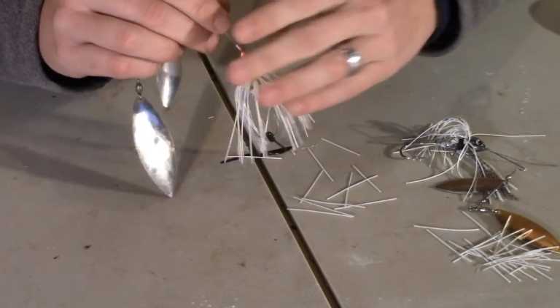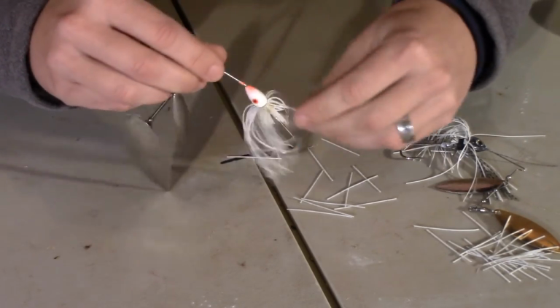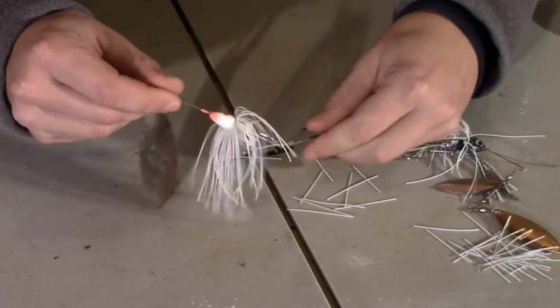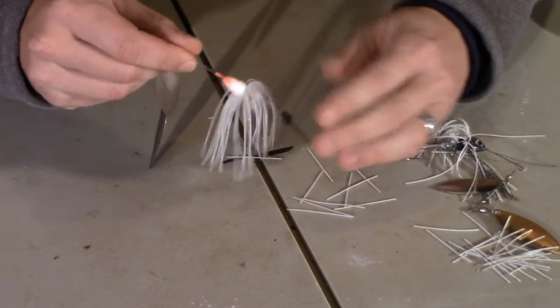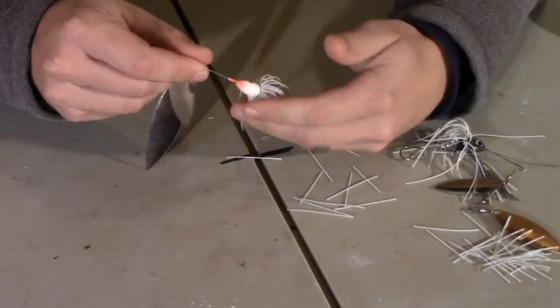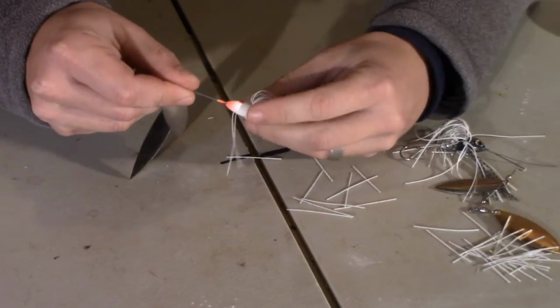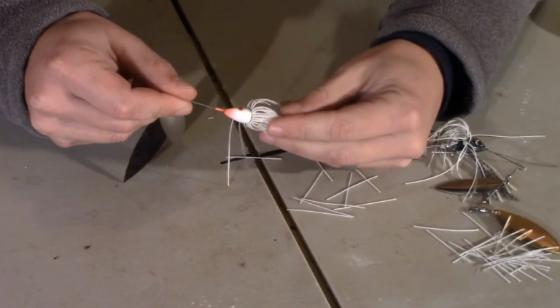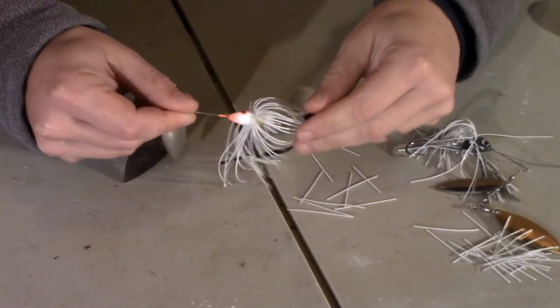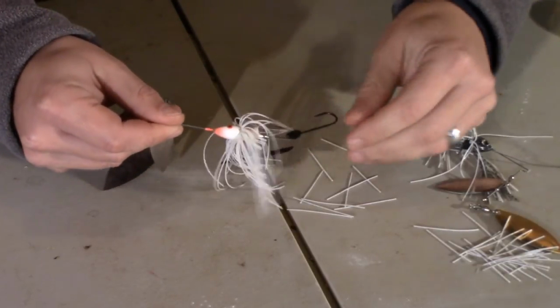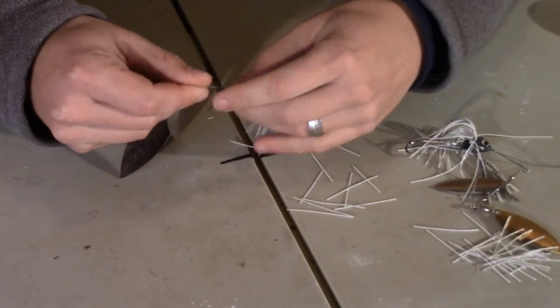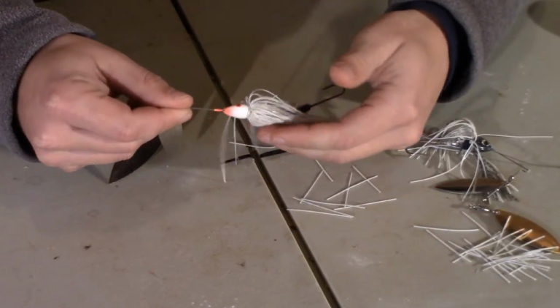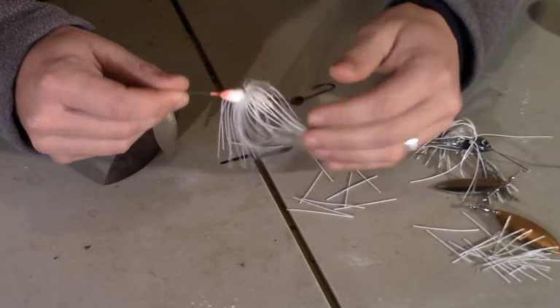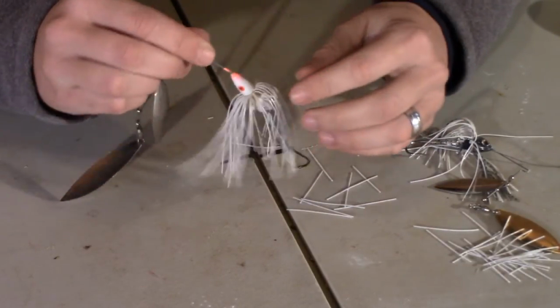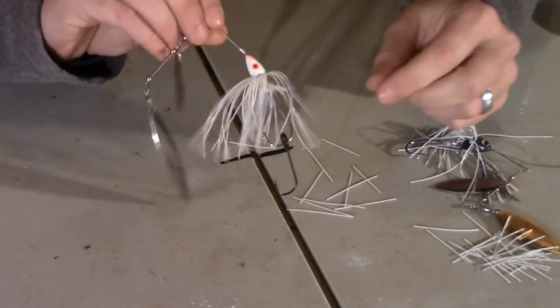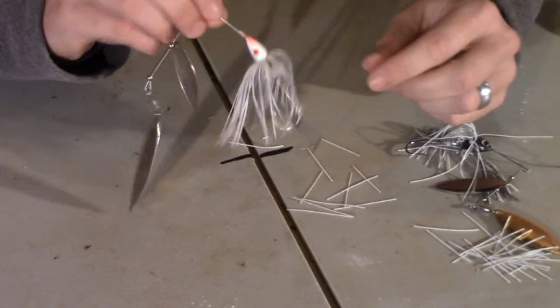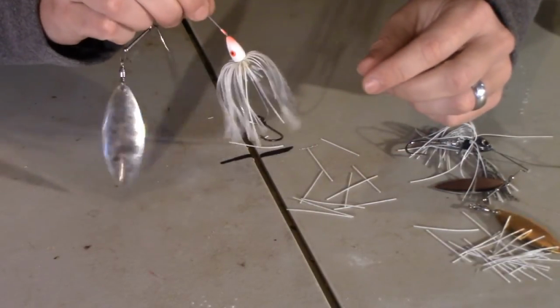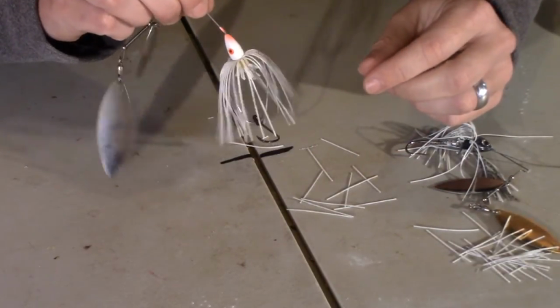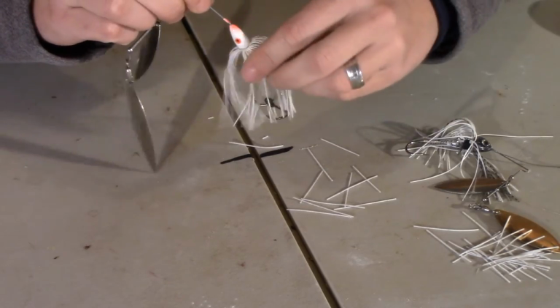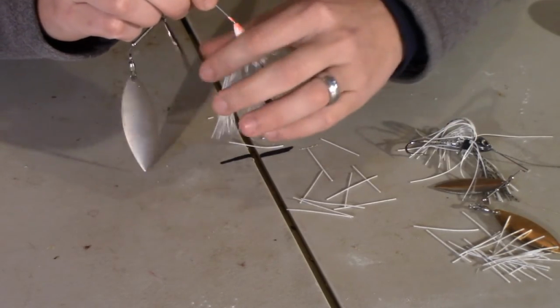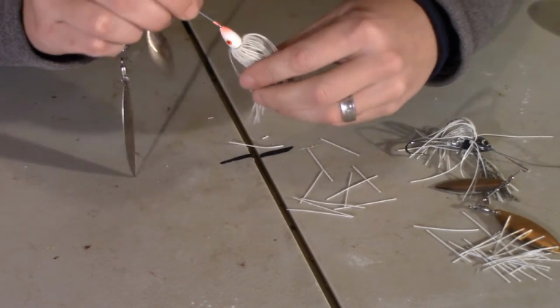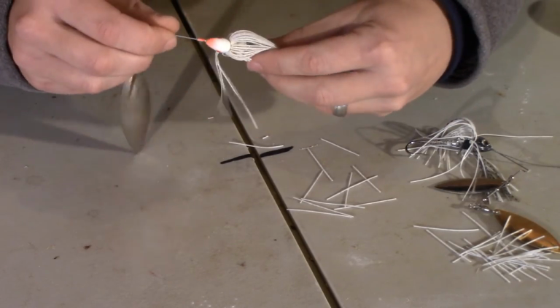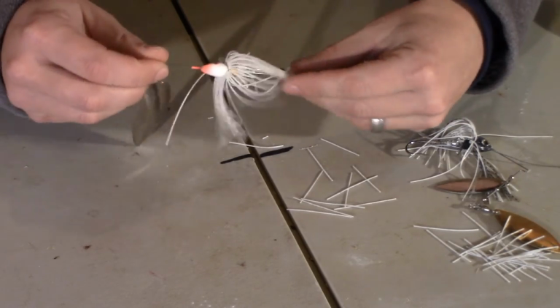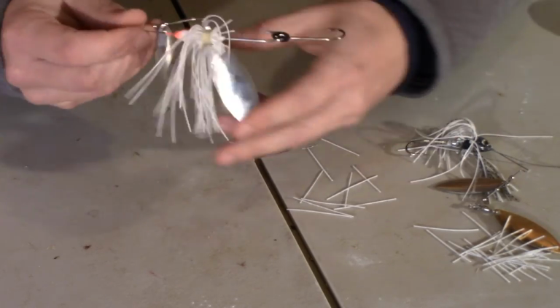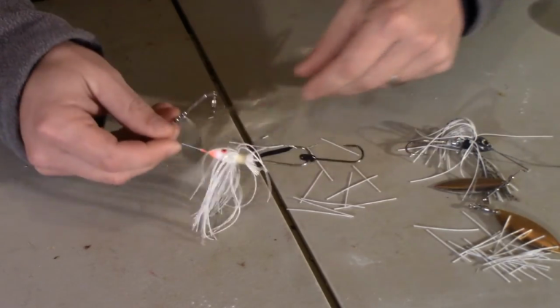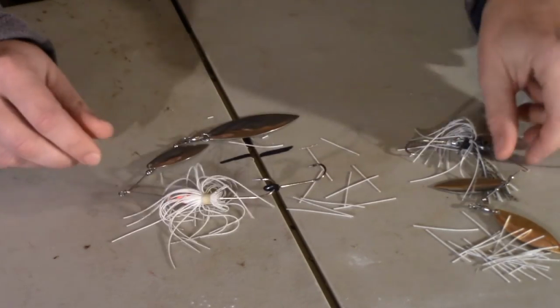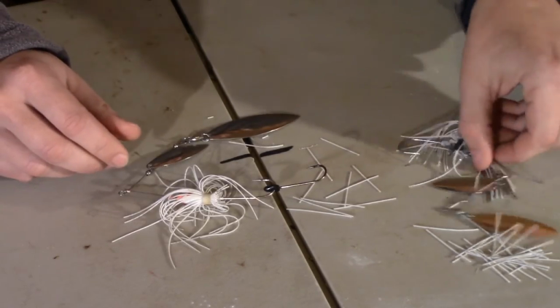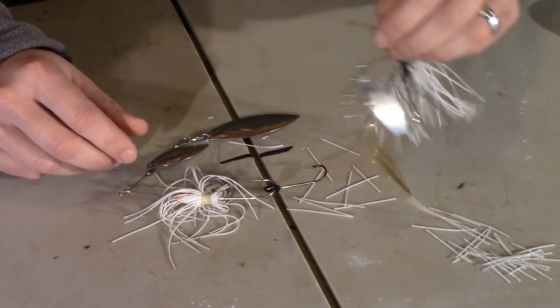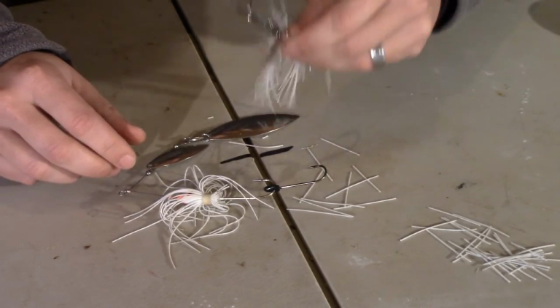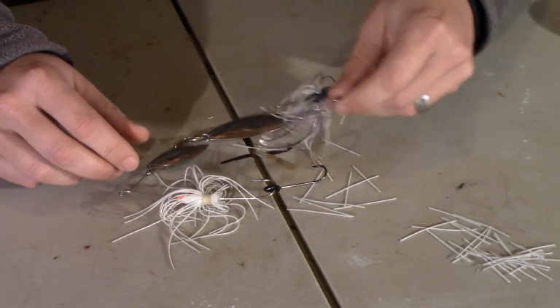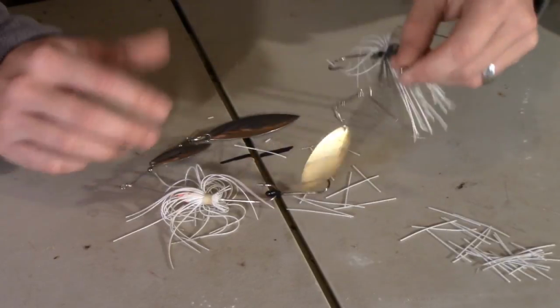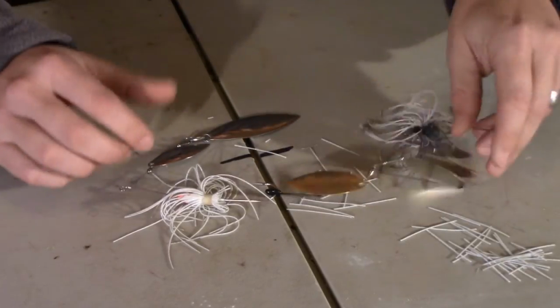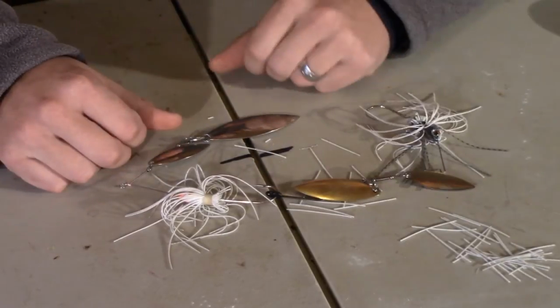It comes back and it's going to look a lot better, especially if you want to go and put a grub or some type of trailer on there. Makes it a lot smaller profile. It seems to help me — I think I get a lot more bites because of it, kind of finessing that down.